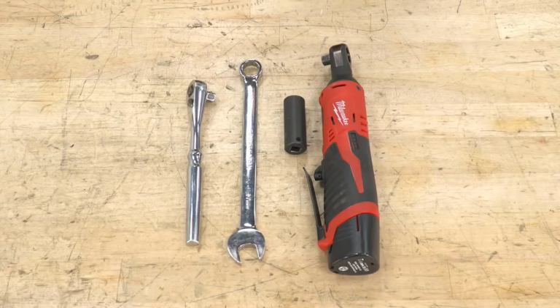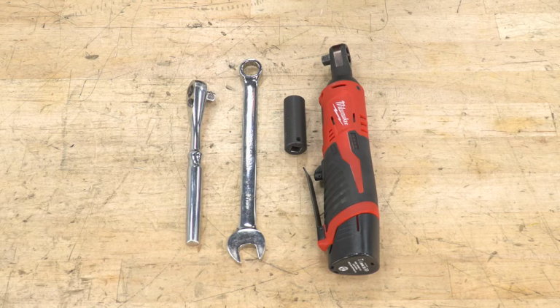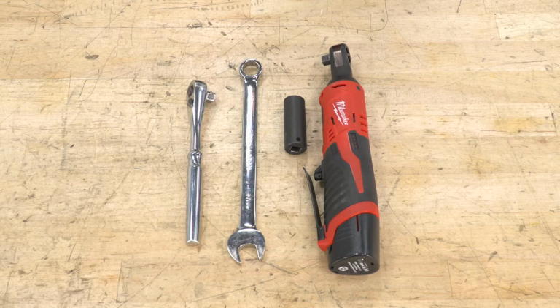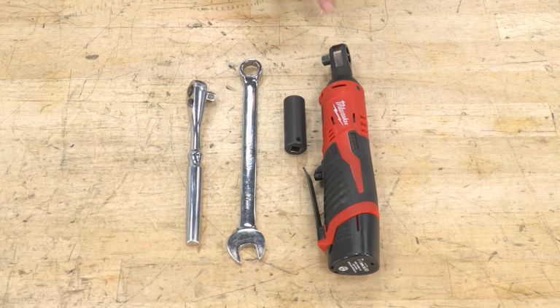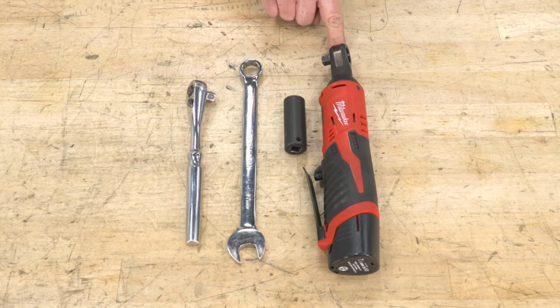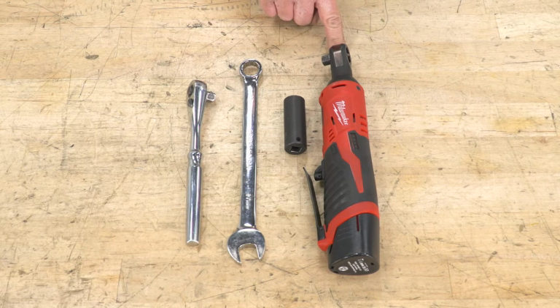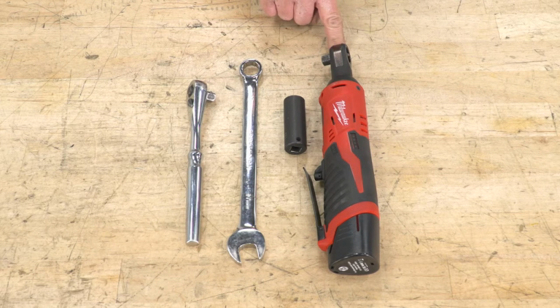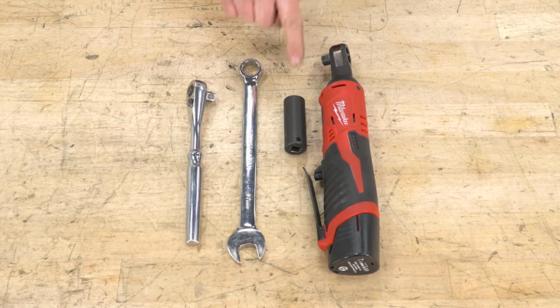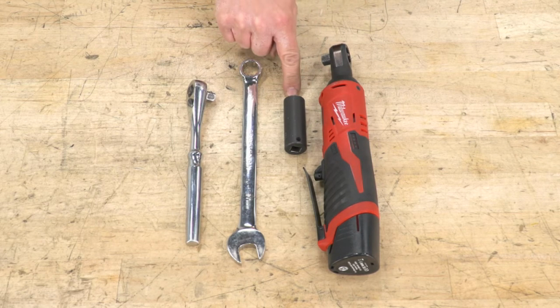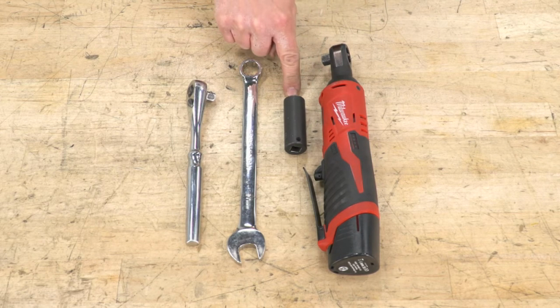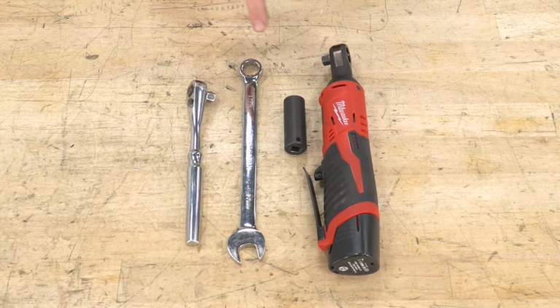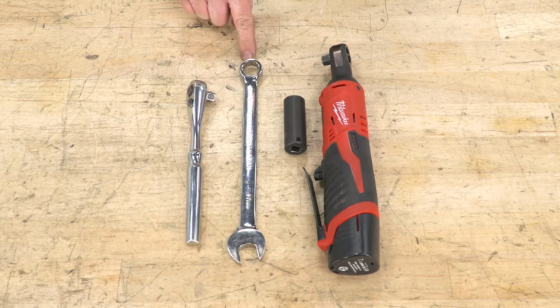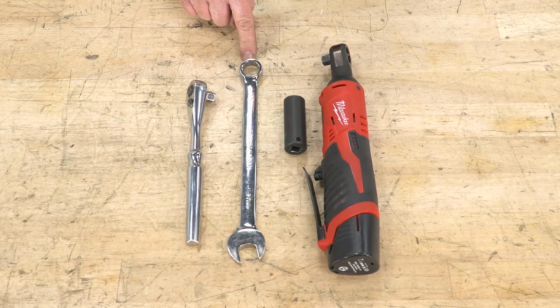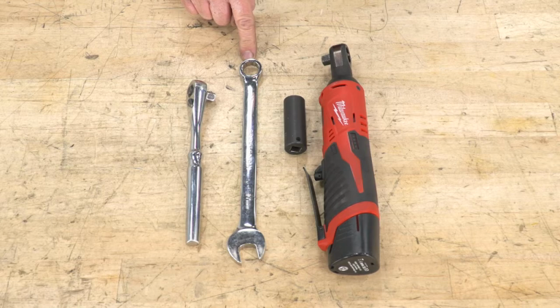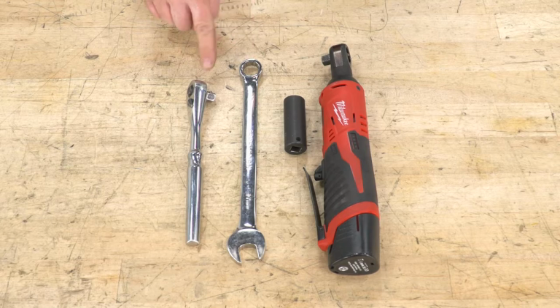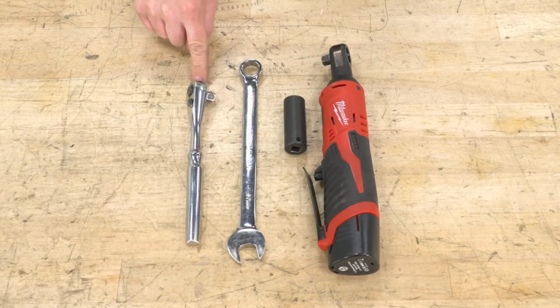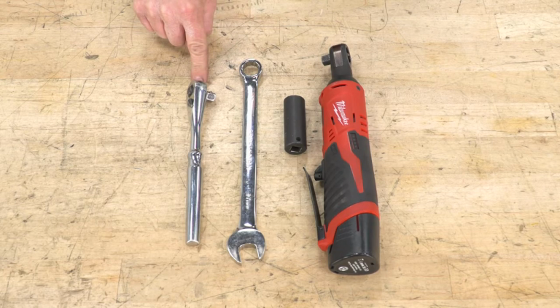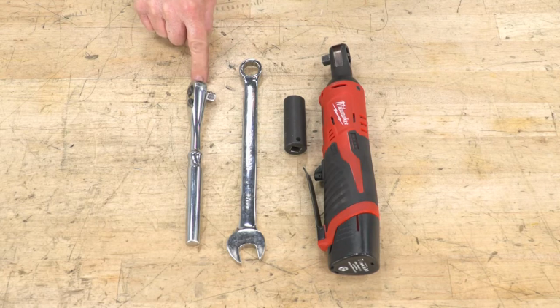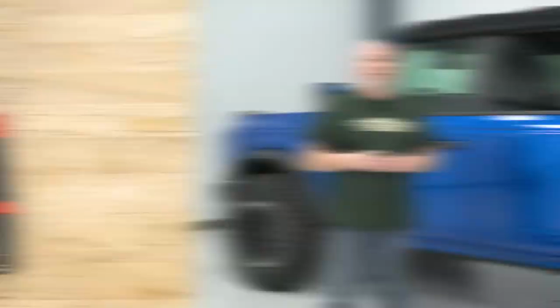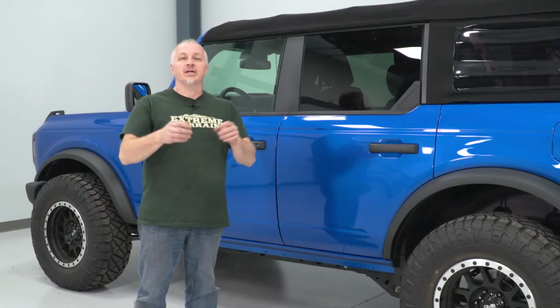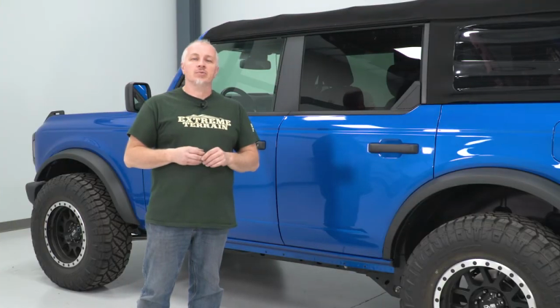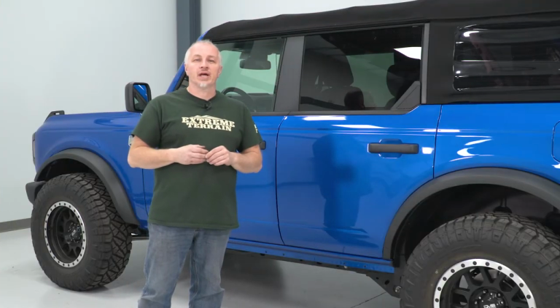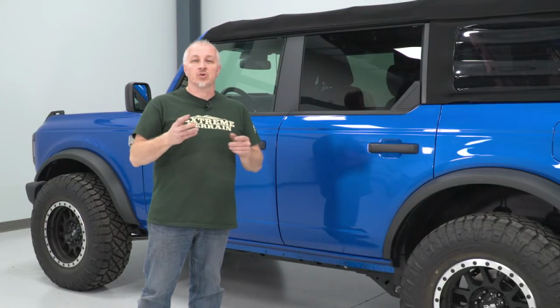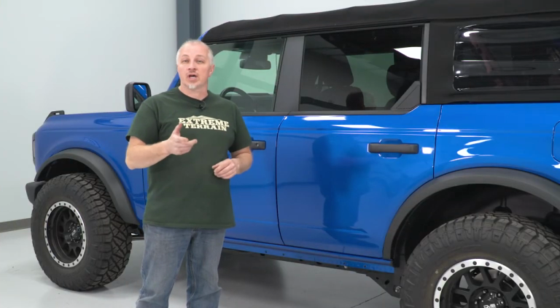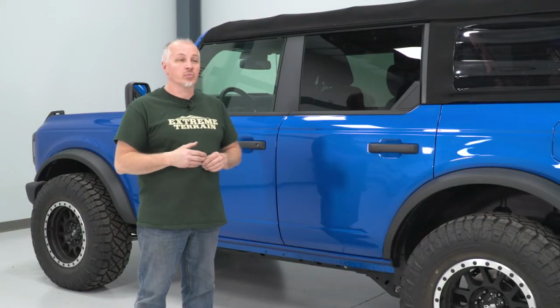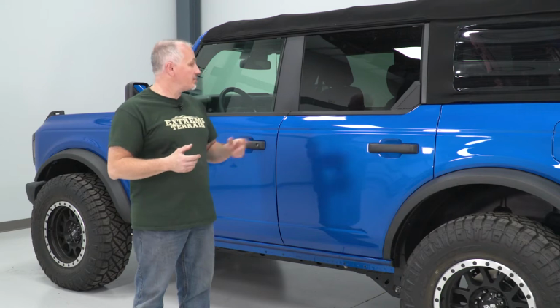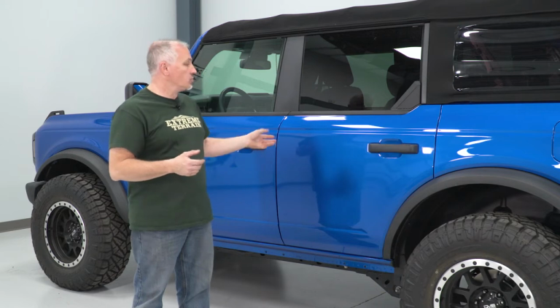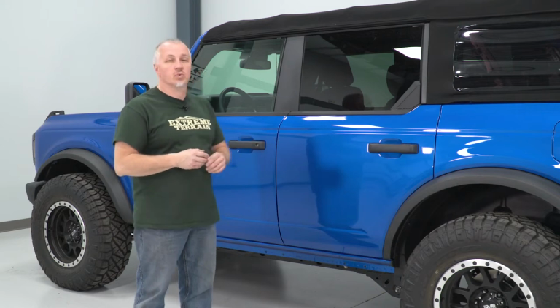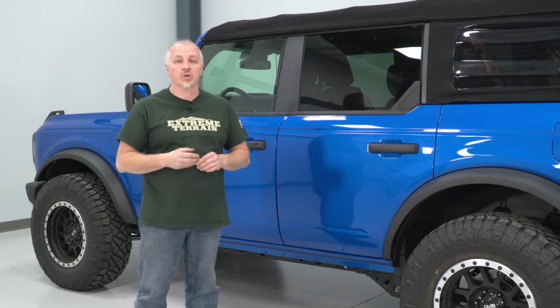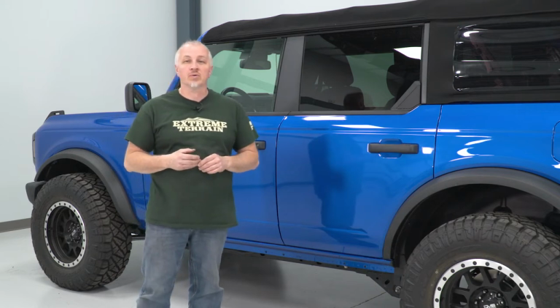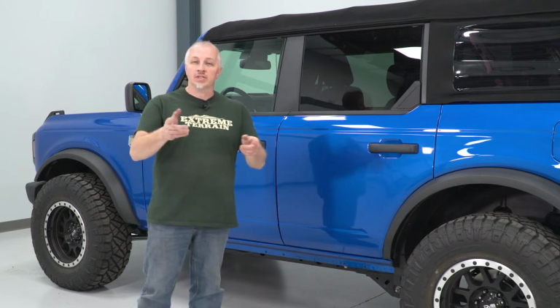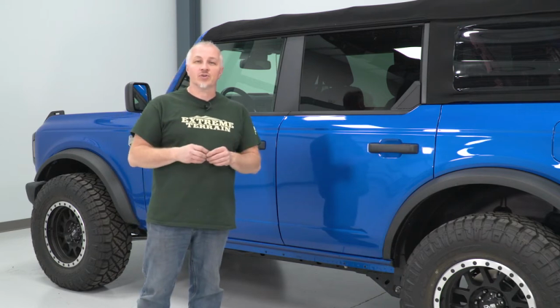Tools used for this installation: 3/8 electric ratchet, 16-millimeter socket, 17-millimeter wrench, and 3/8 ratchet. I'm gonna show you how to install our side armor with step pads on our 2021 Bronco. Let's get started.